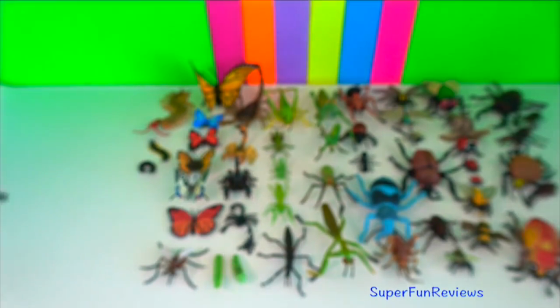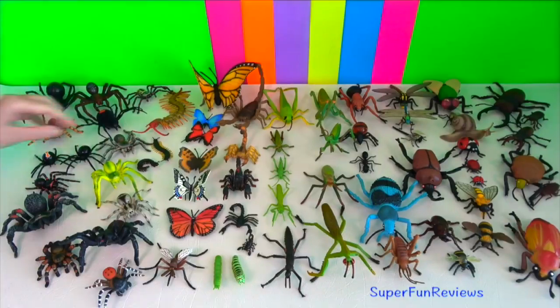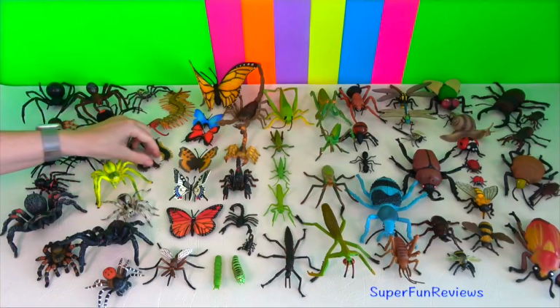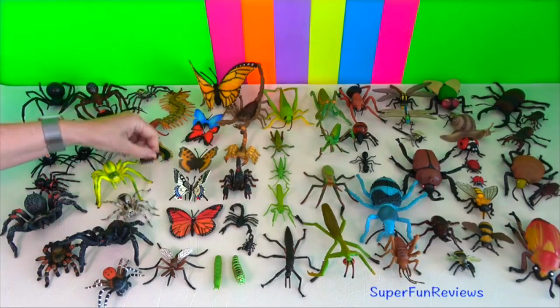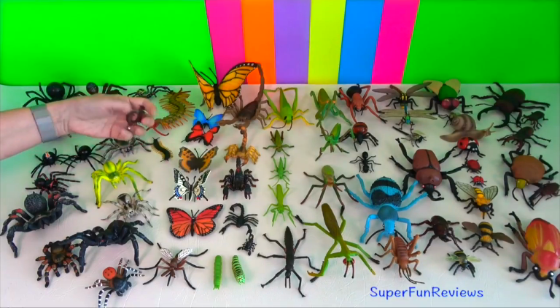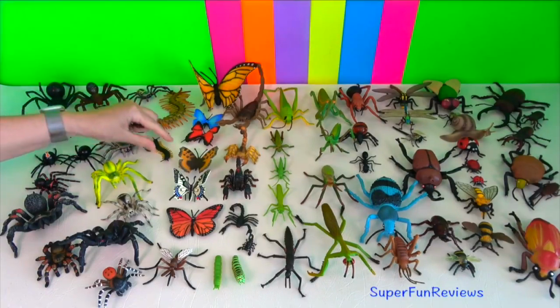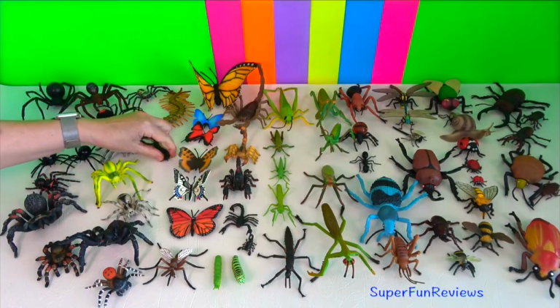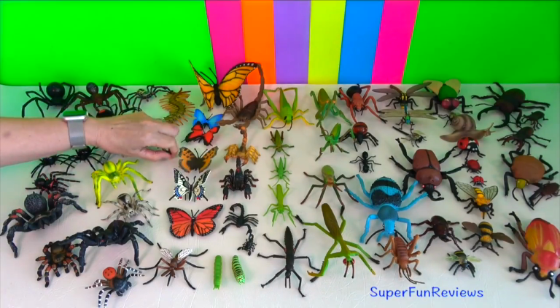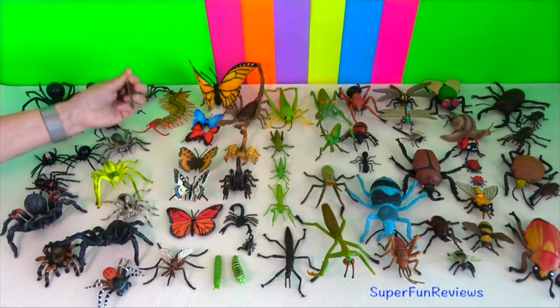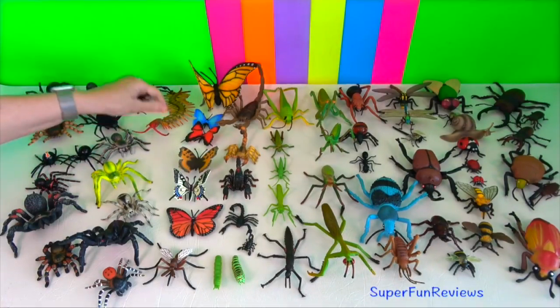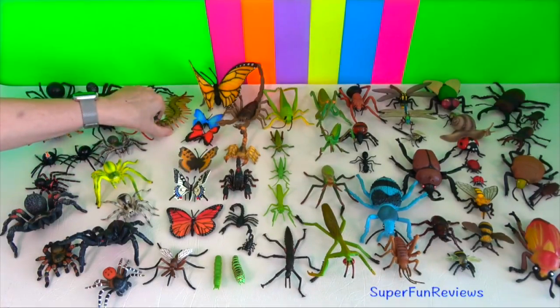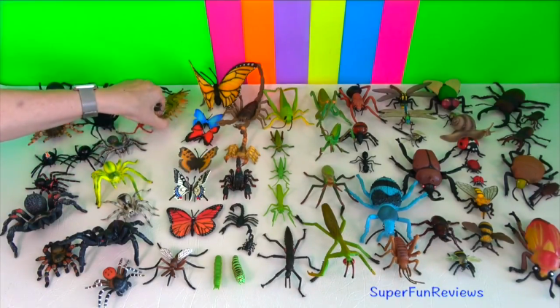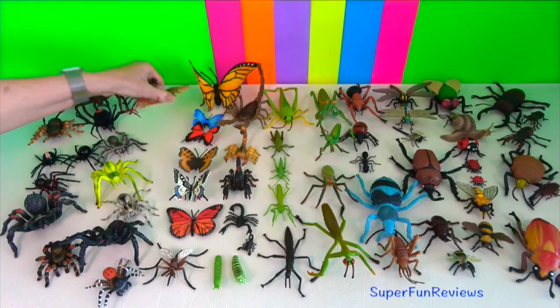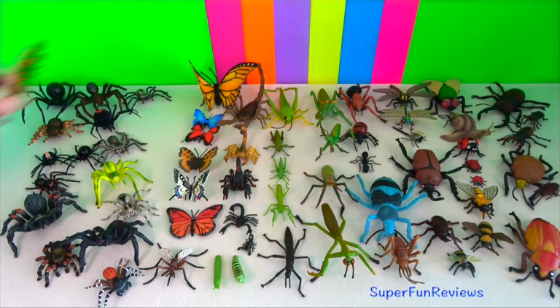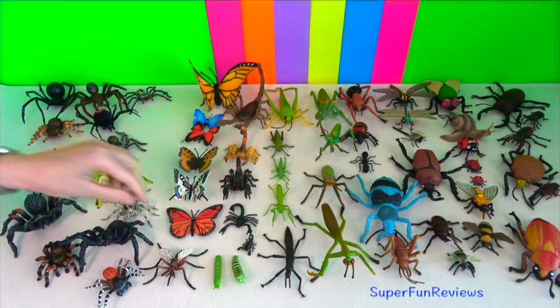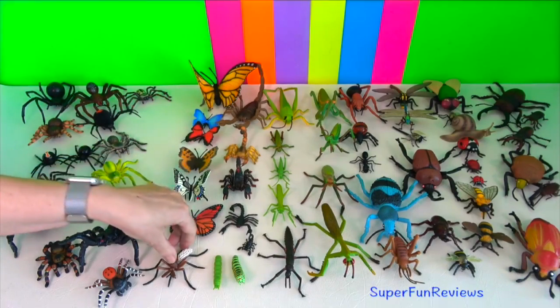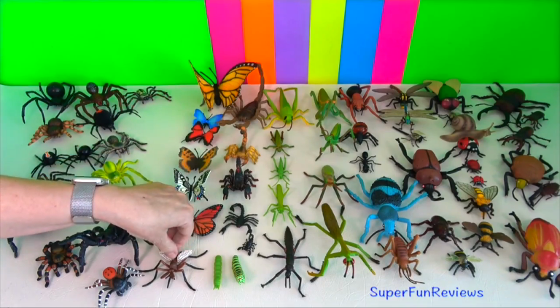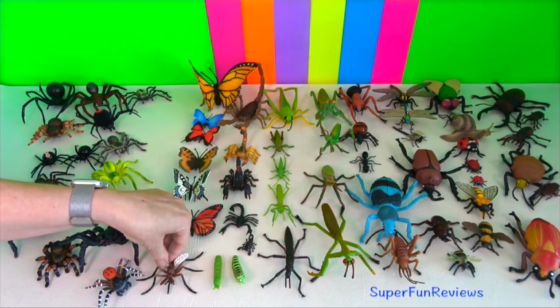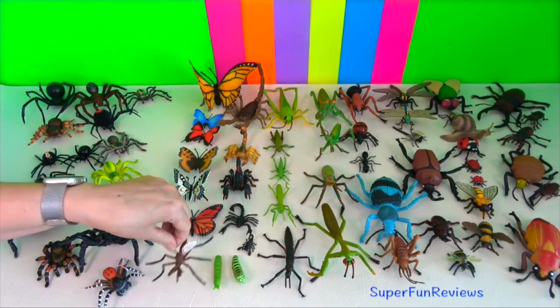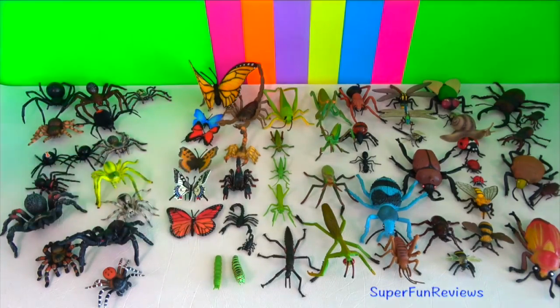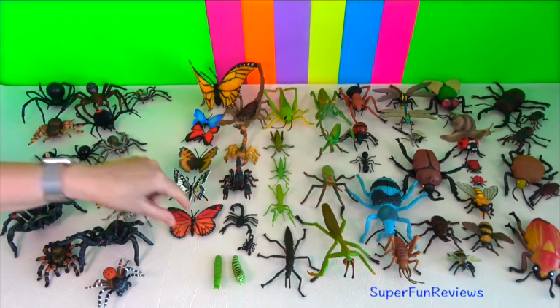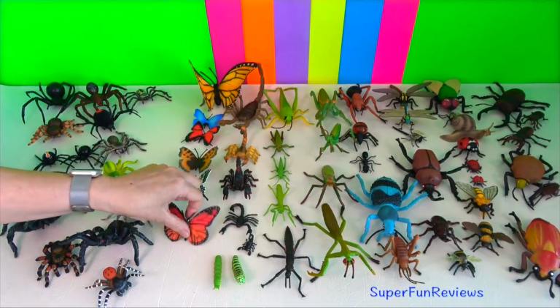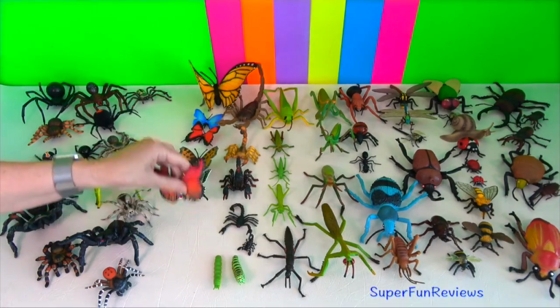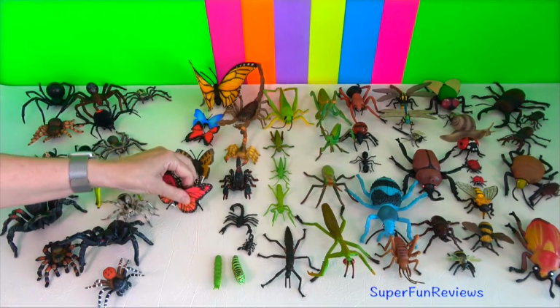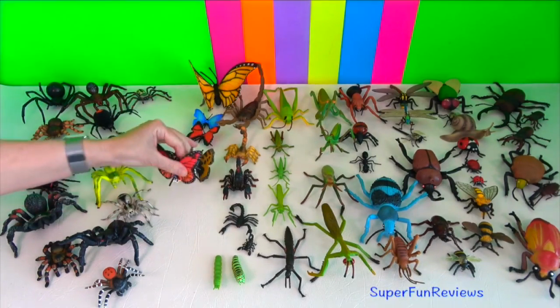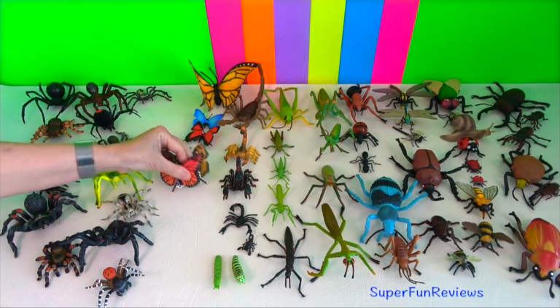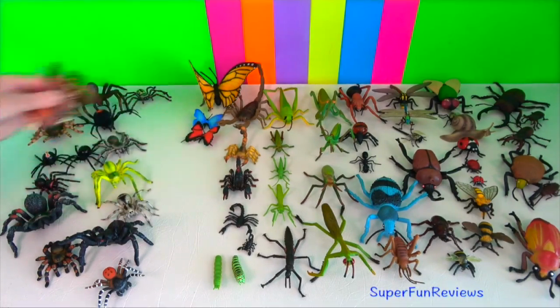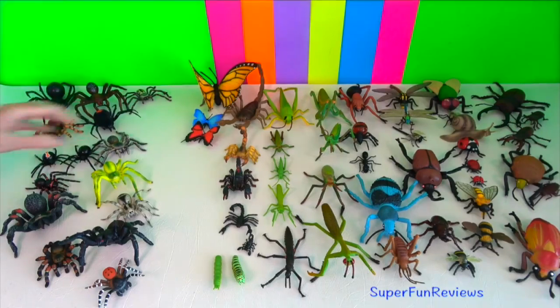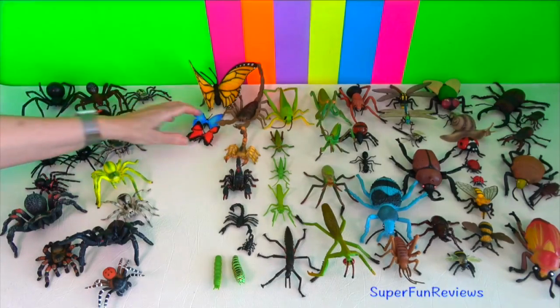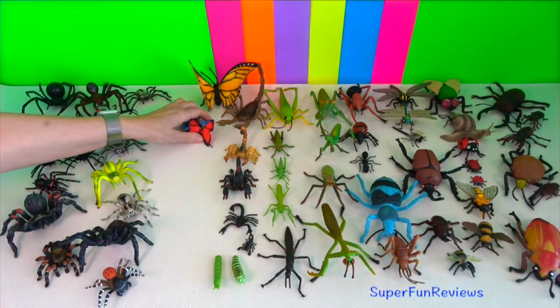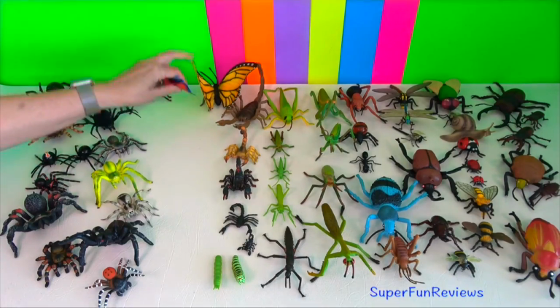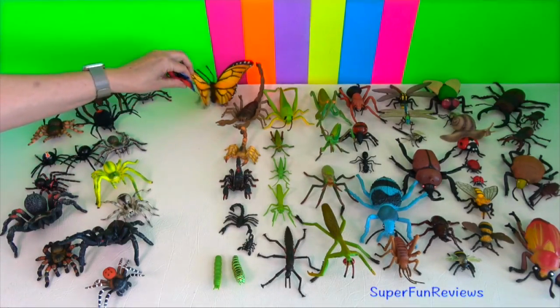See if you can find which animal isn't an arthropod. So it's not a crustacean, it's not an arachnid, it's not a millipede or centipede or an insect.